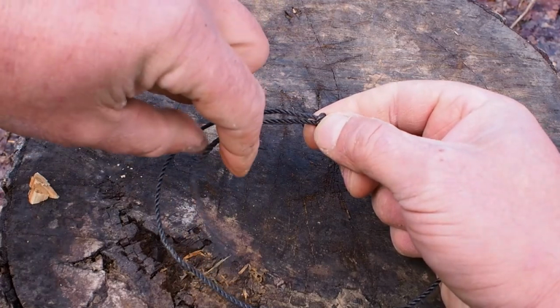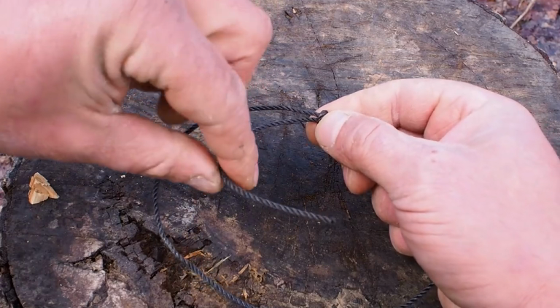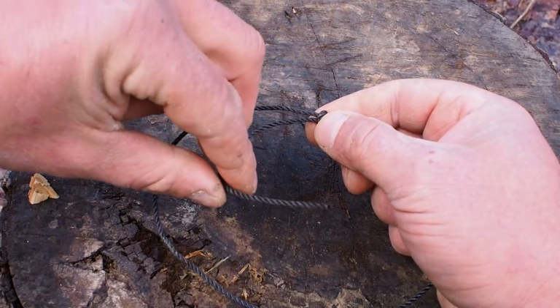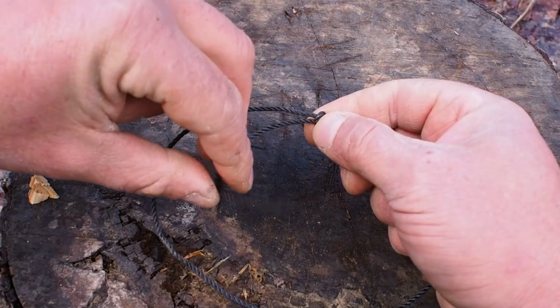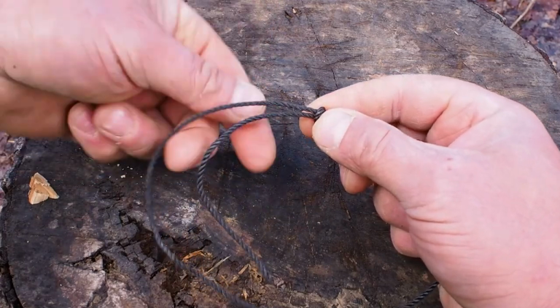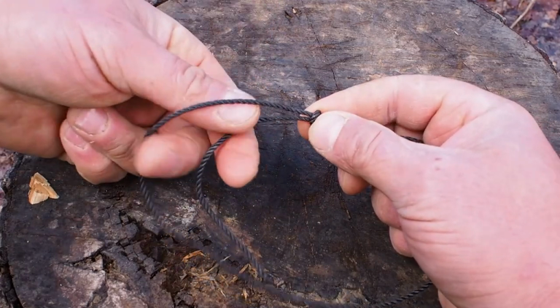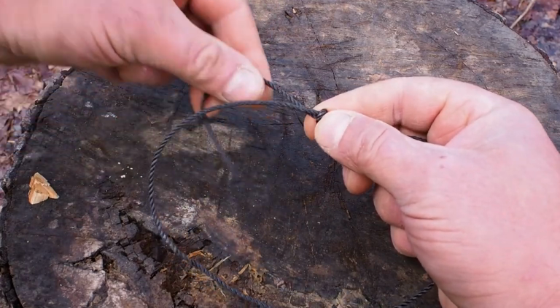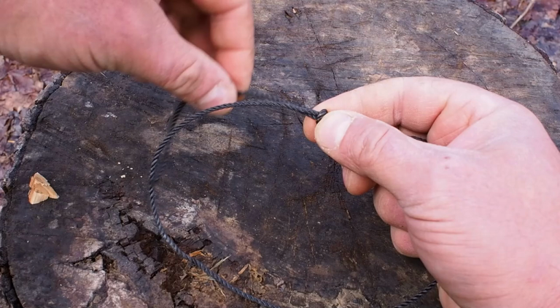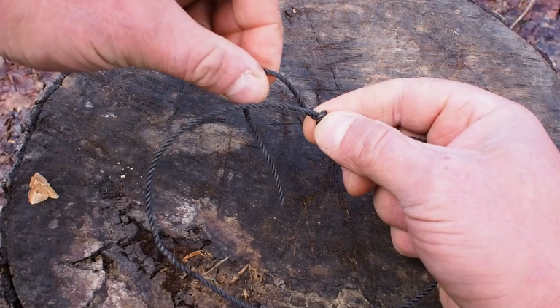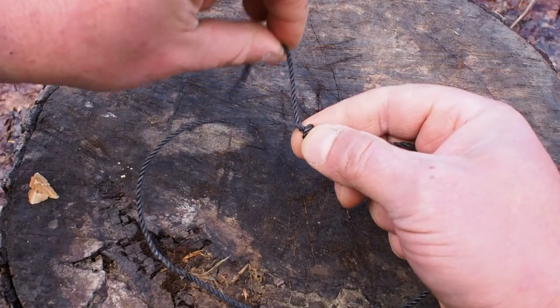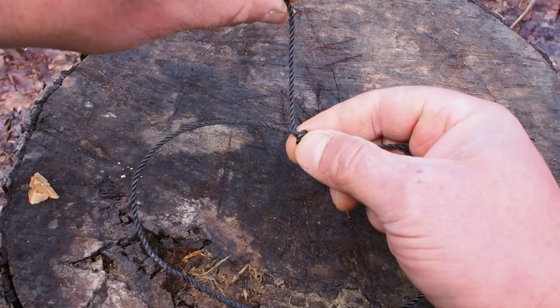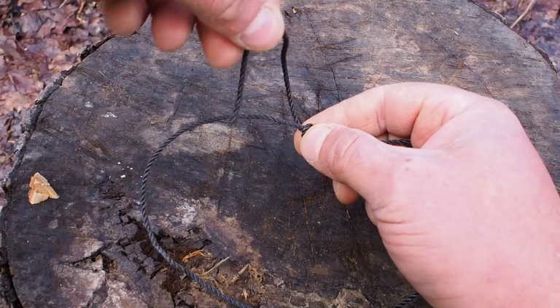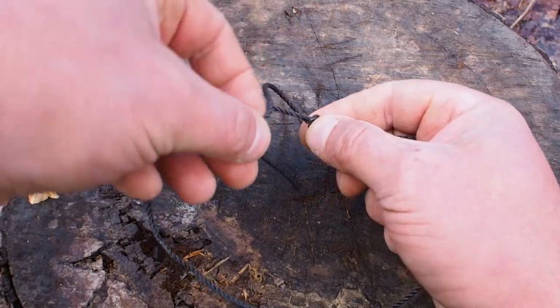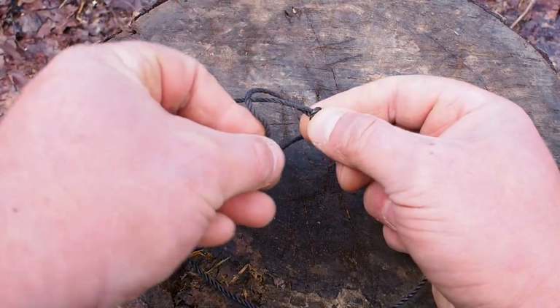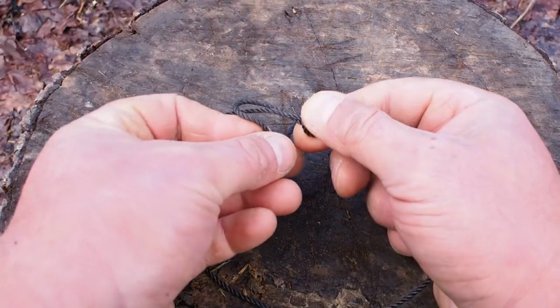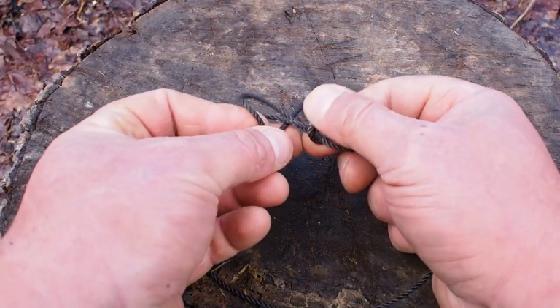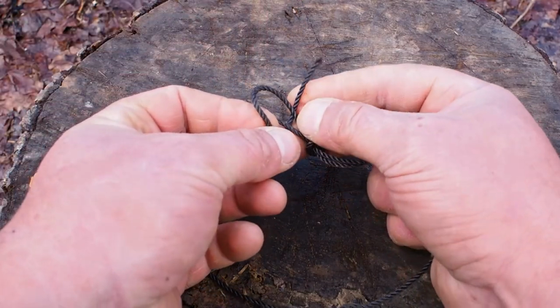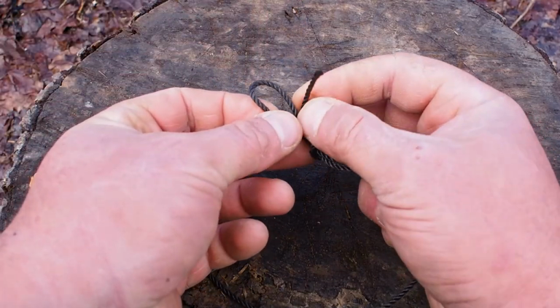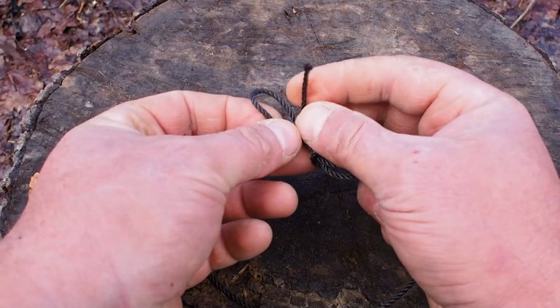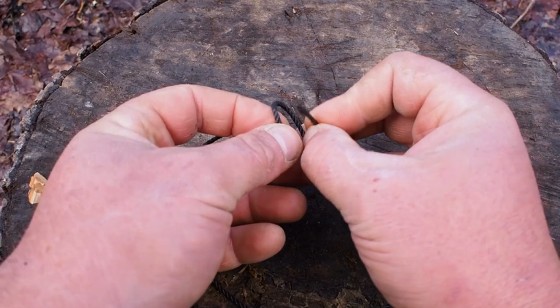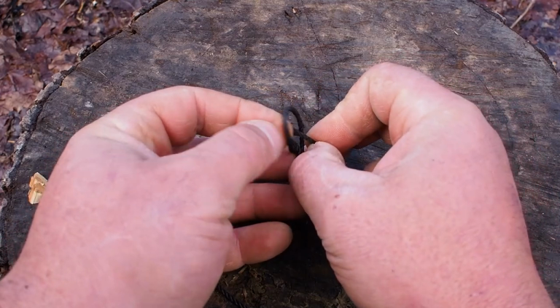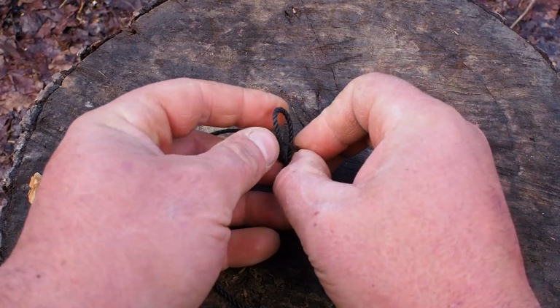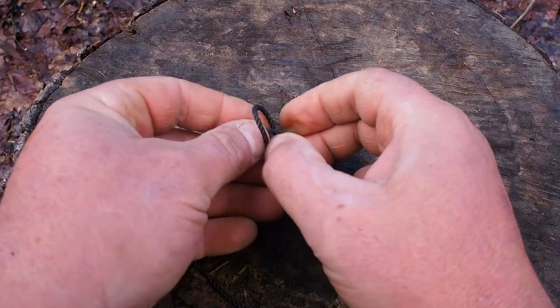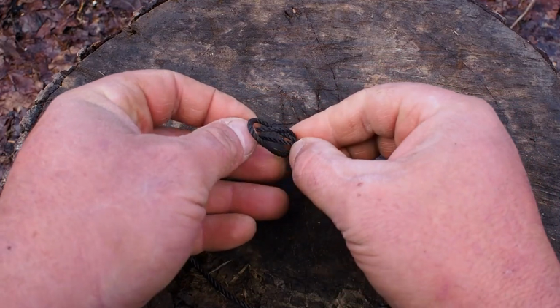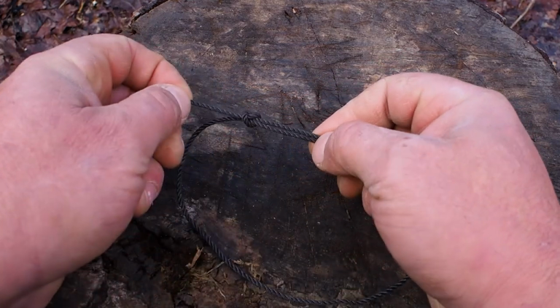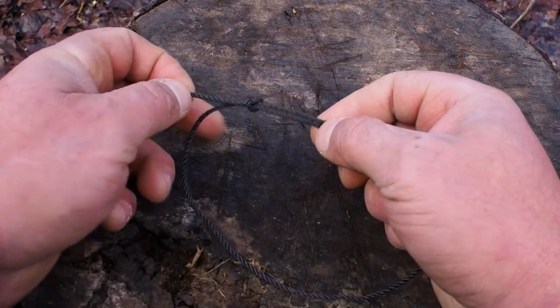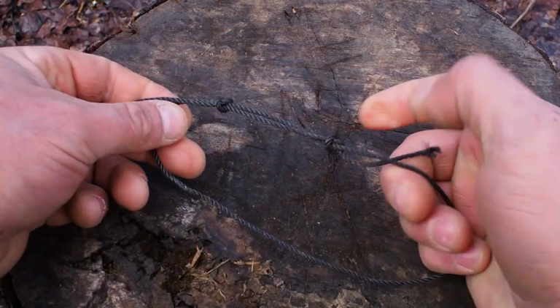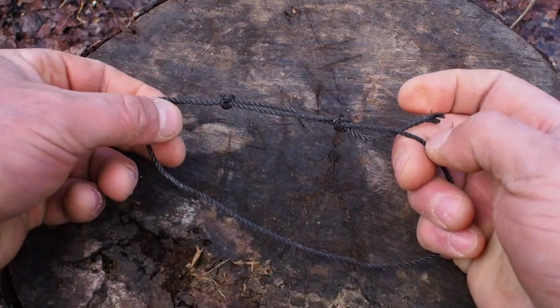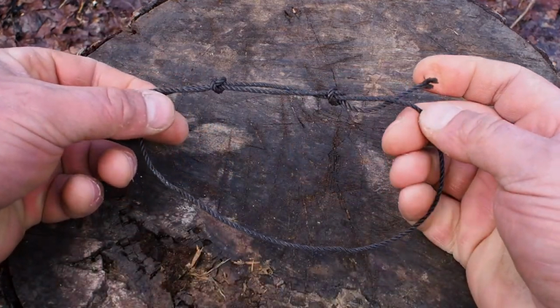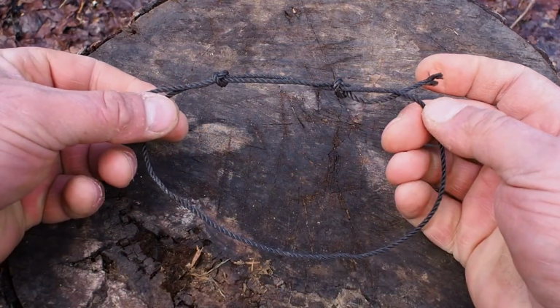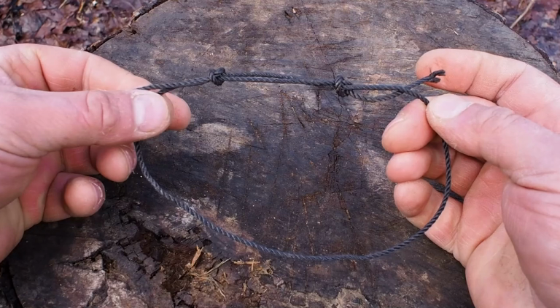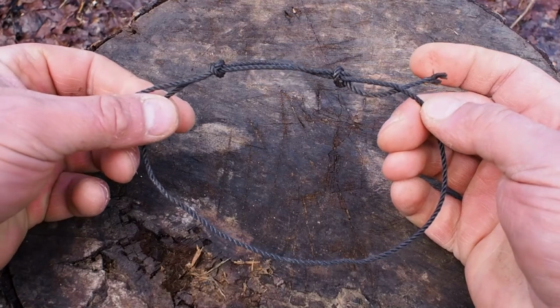I'm going to take it, go over, under, back through, then simply pull them tight.